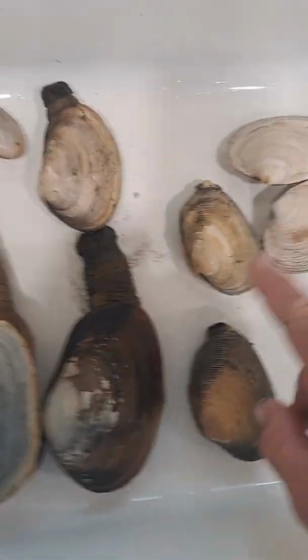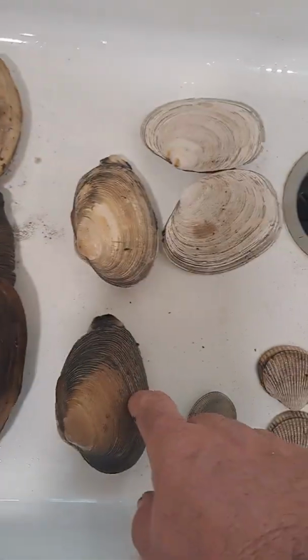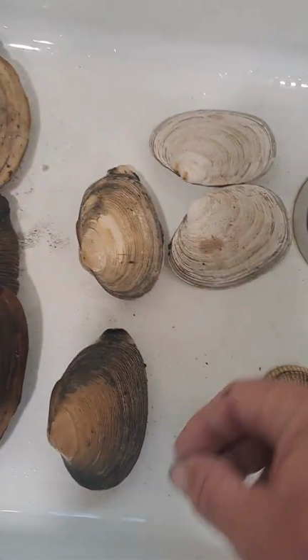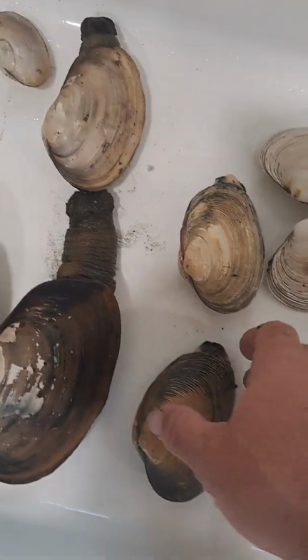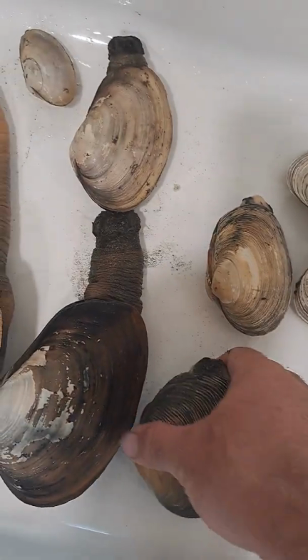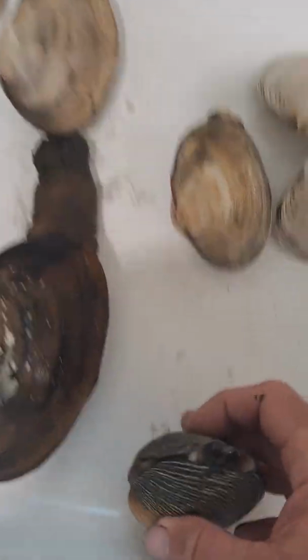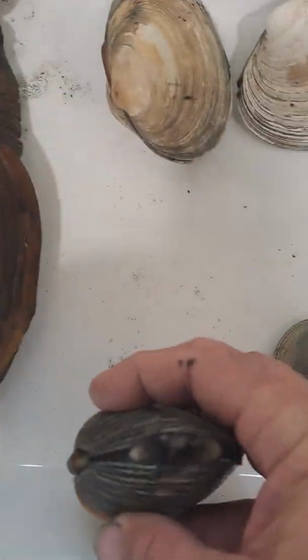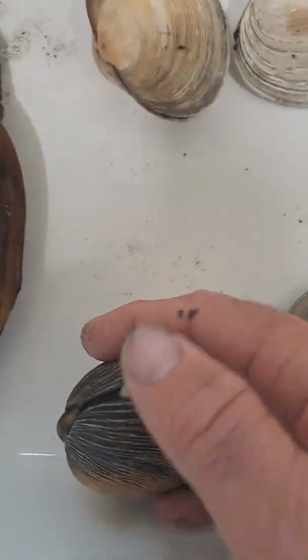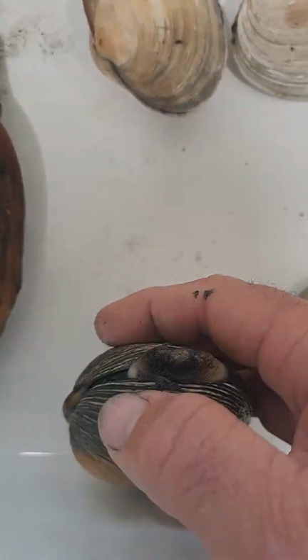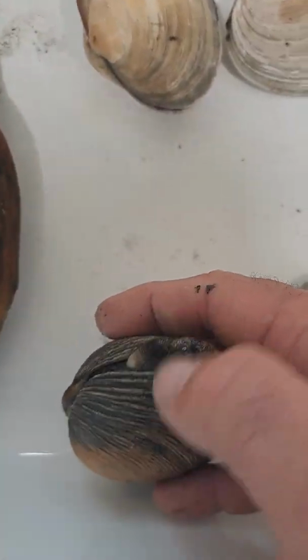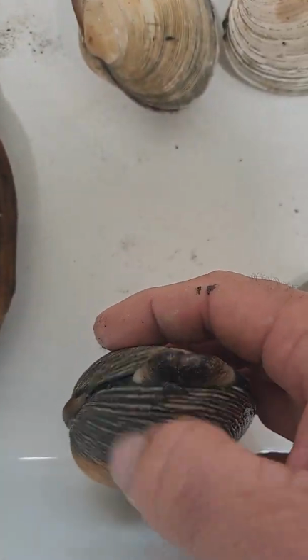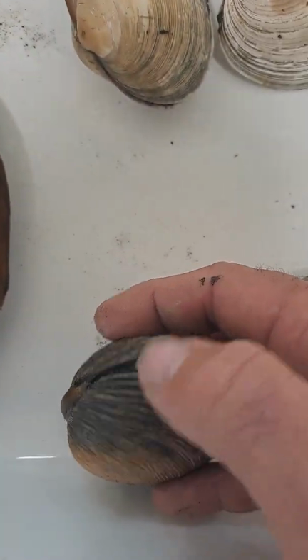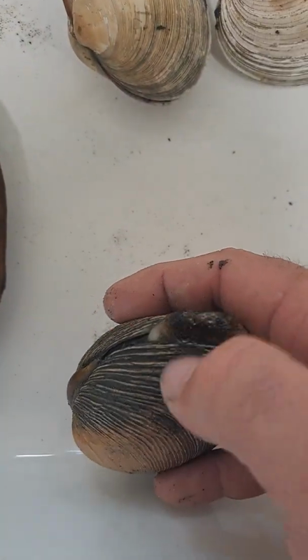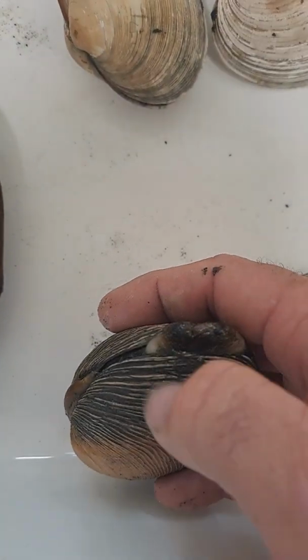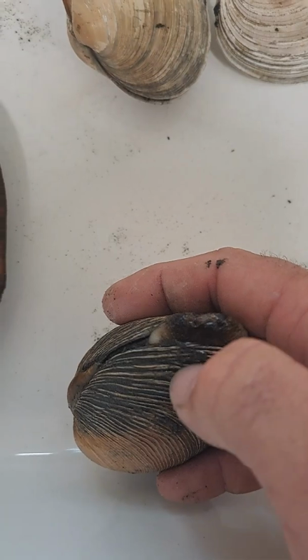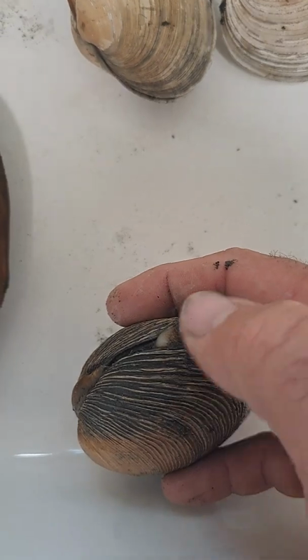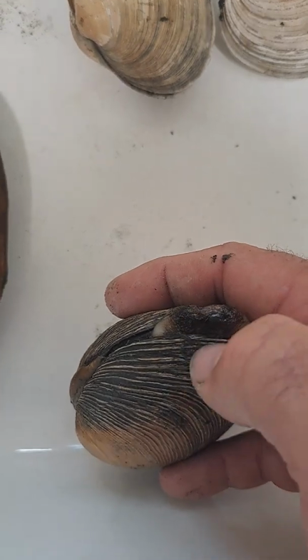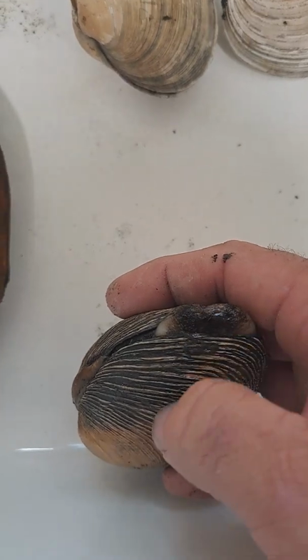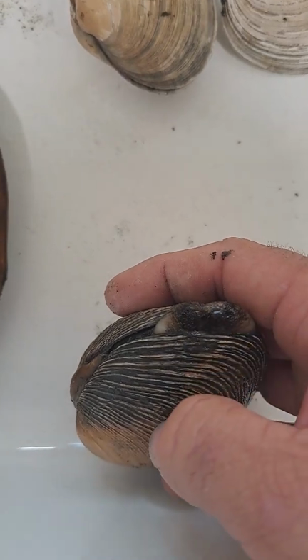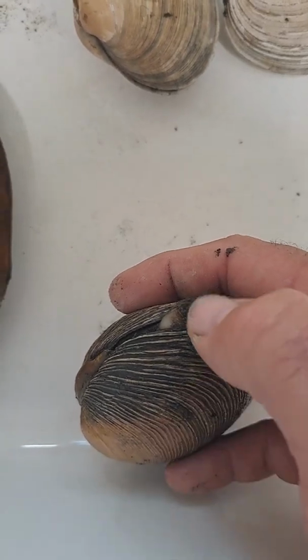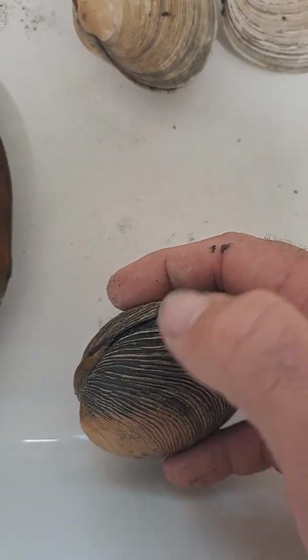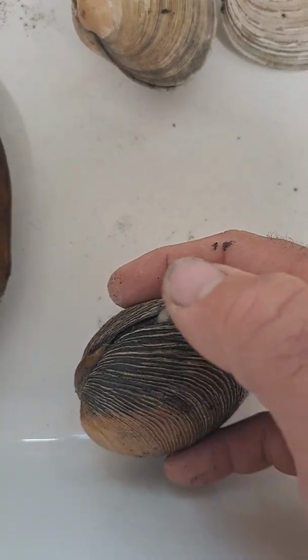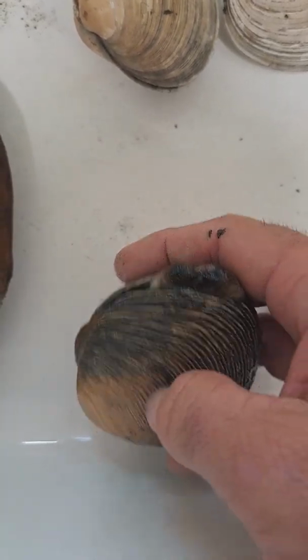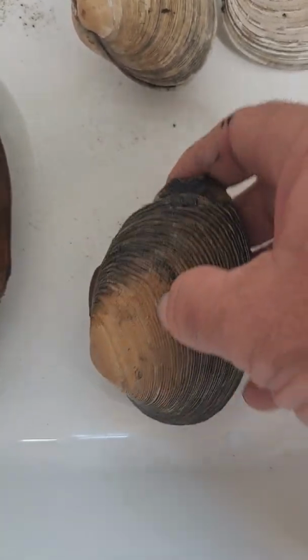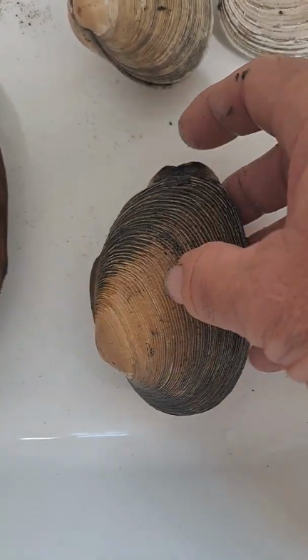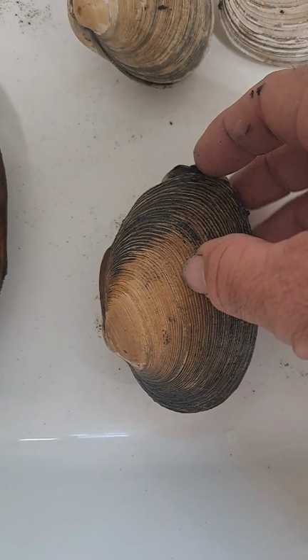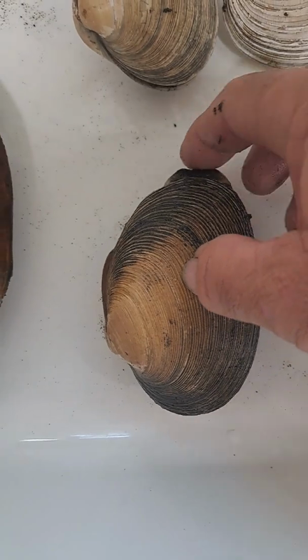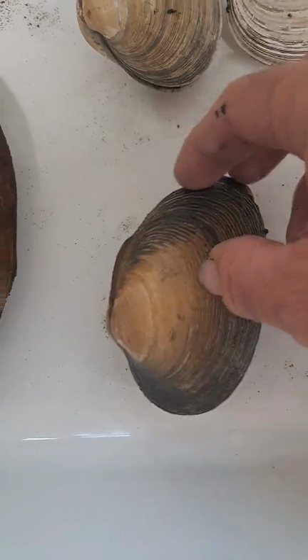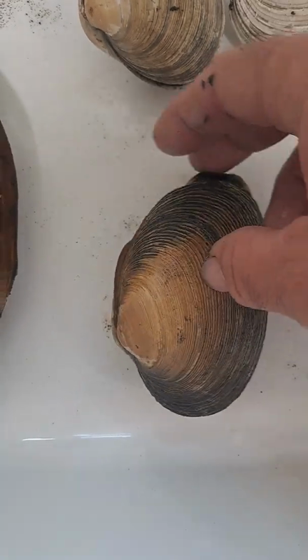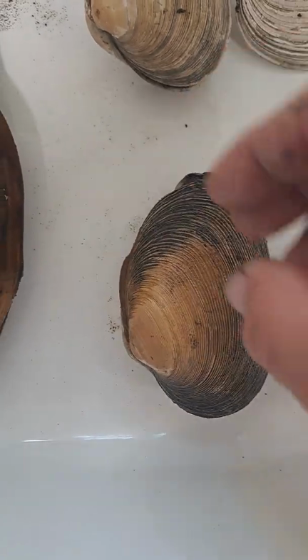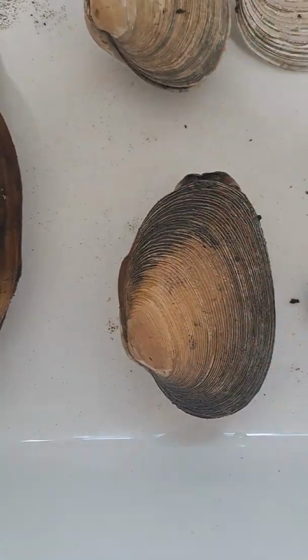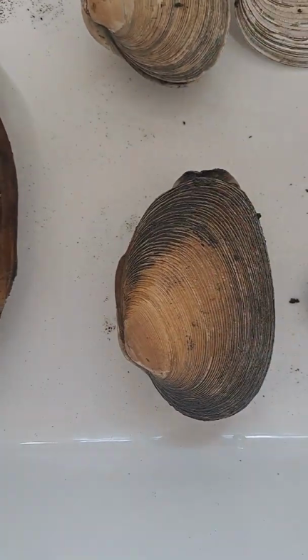The Washington is similar to the geoduck in that it has no chitin, no tough skin on the tip like a thumbnail, but it has a slimy texture — that's another giveaway.